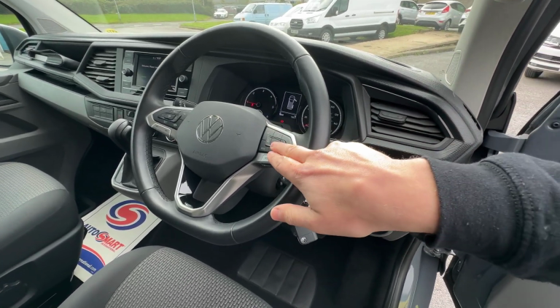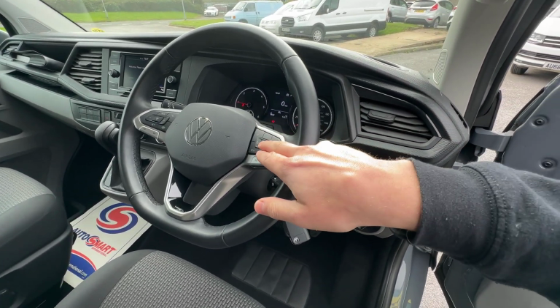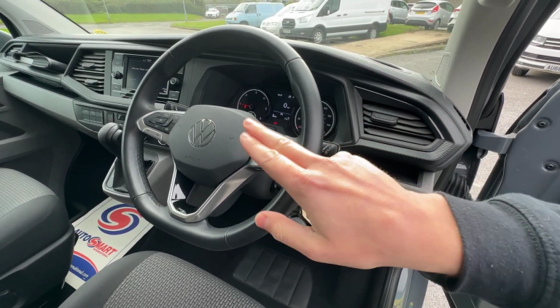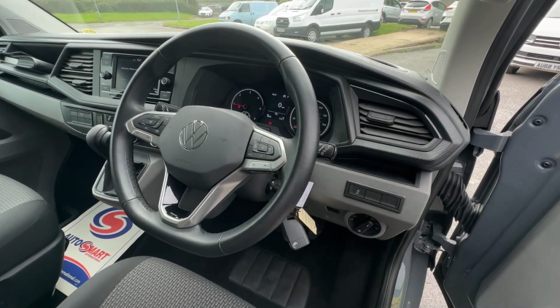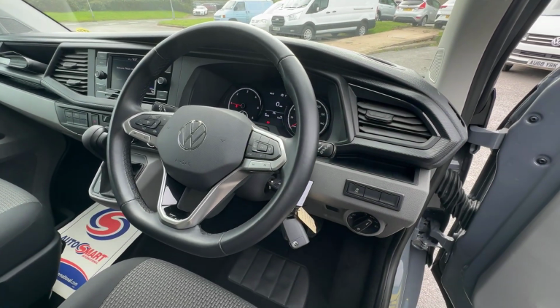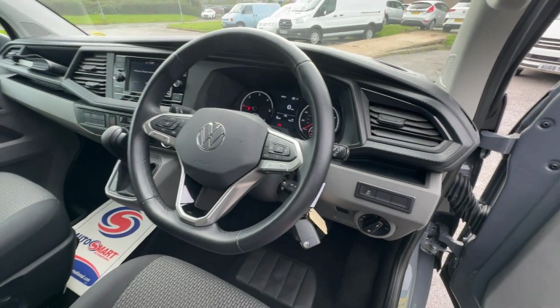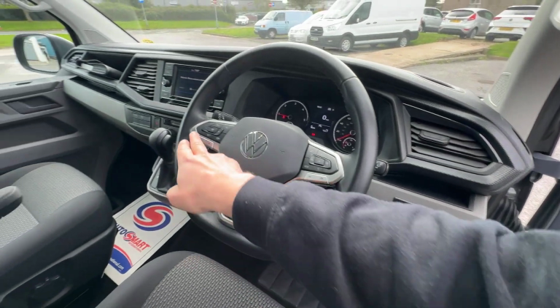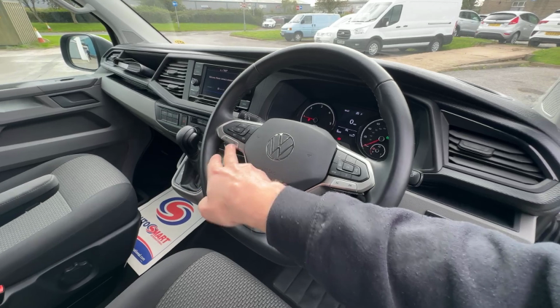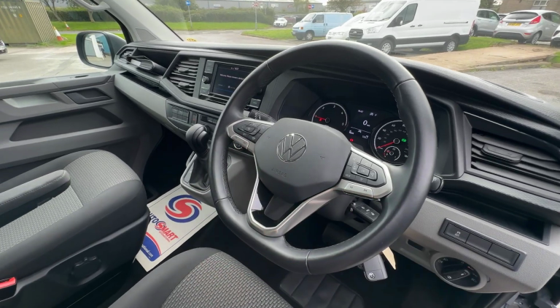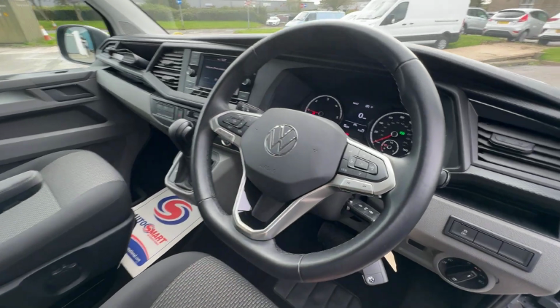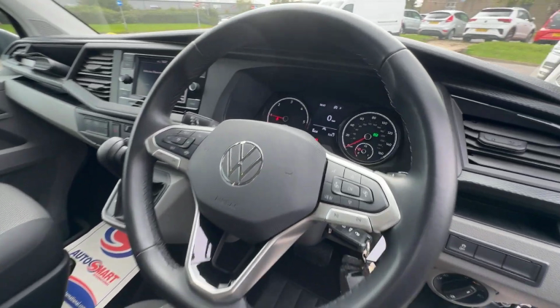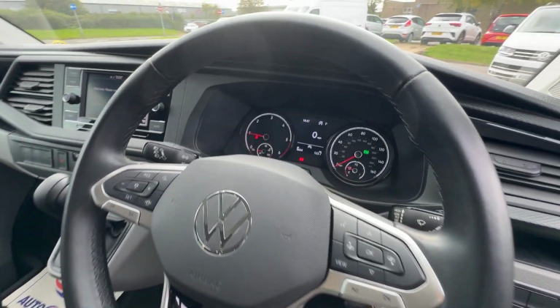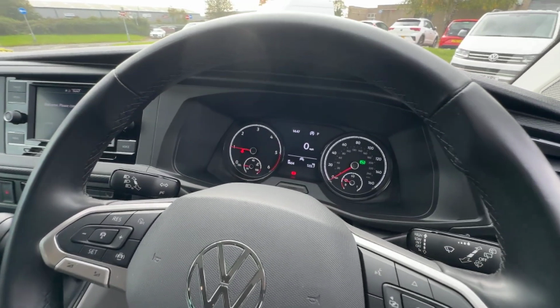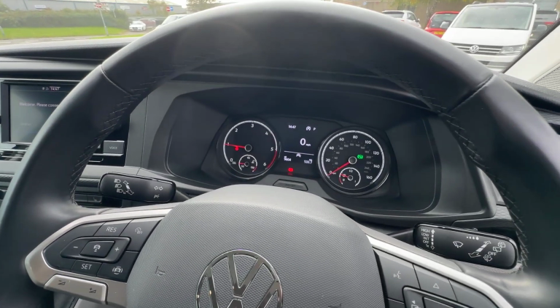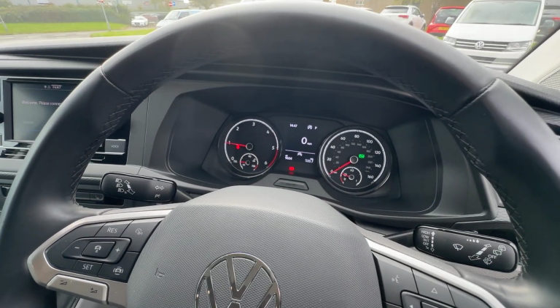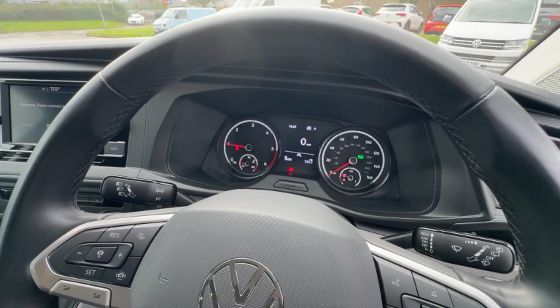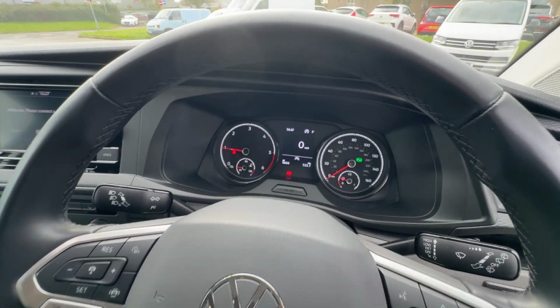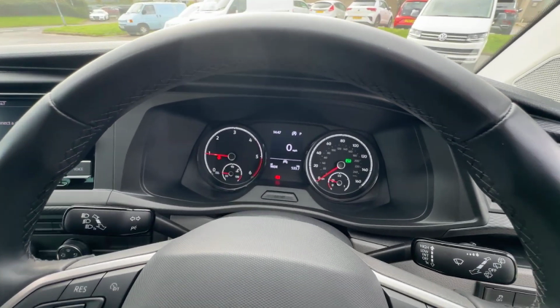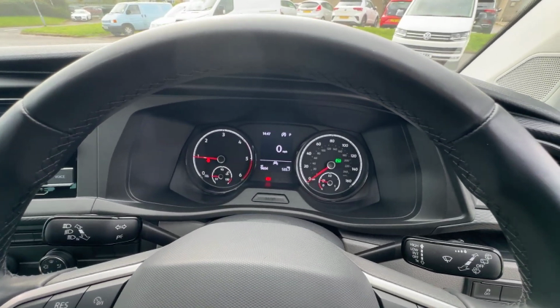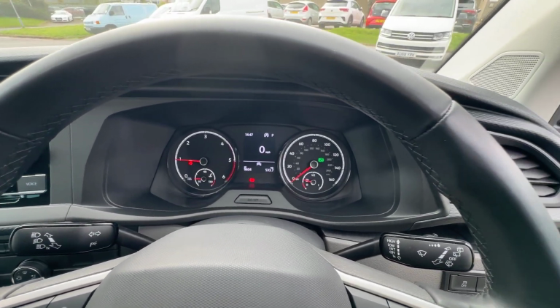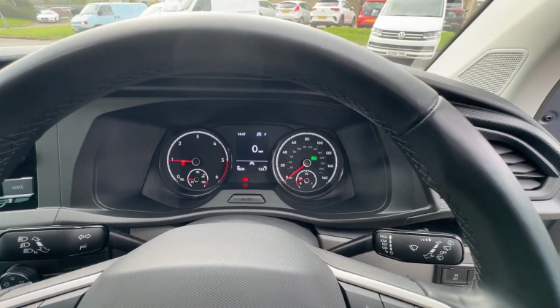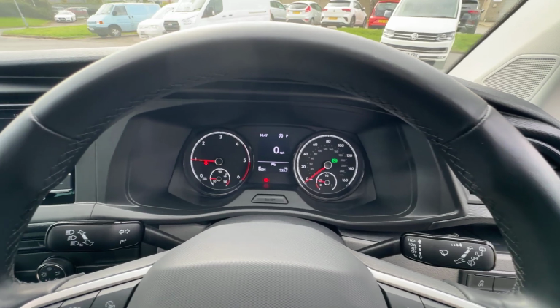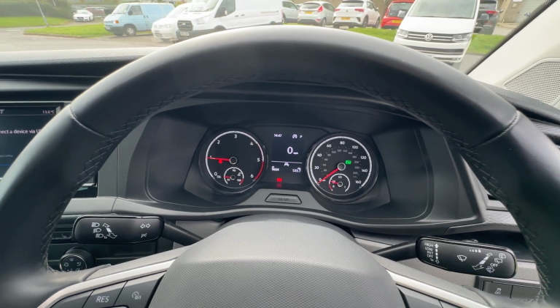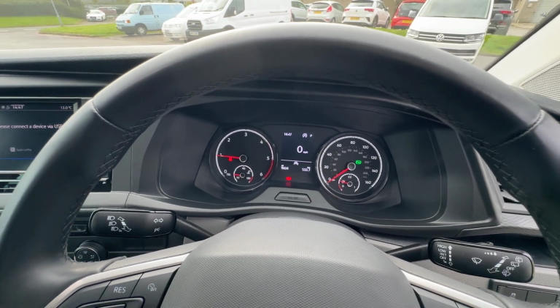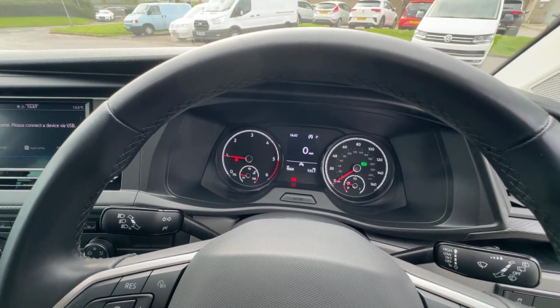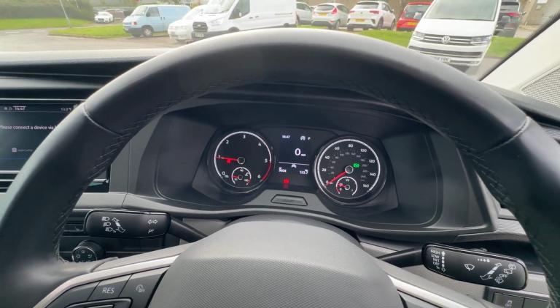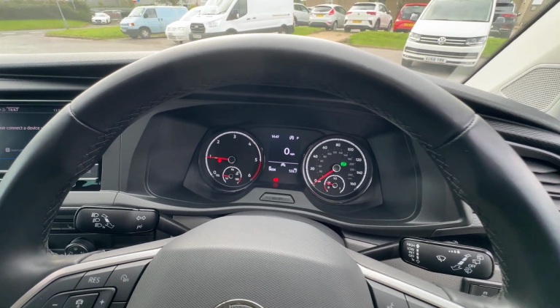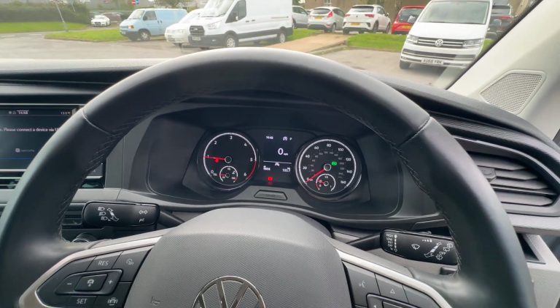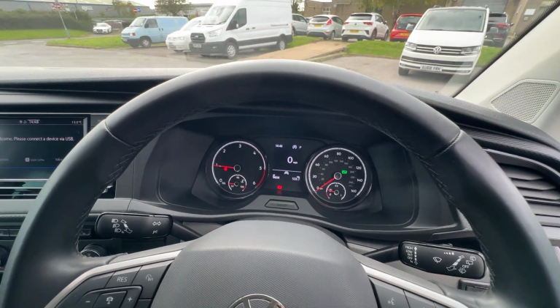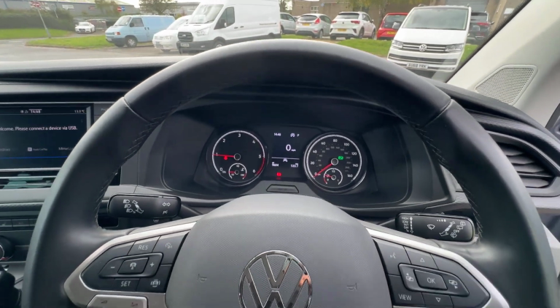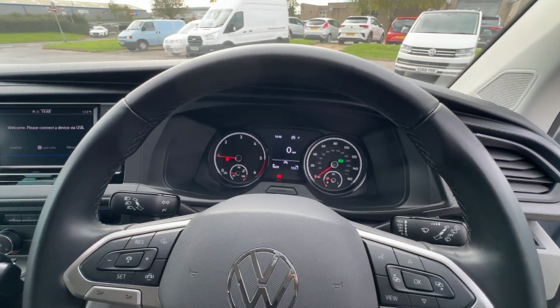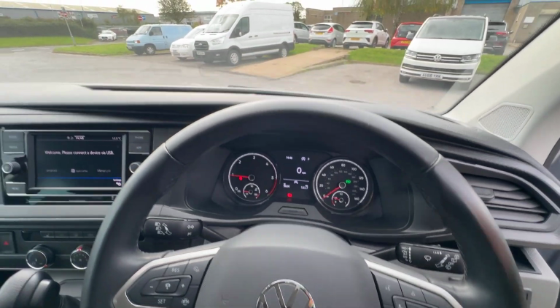On the right-hand side you've got your onboard computer controls, and the volume on the left-hand side as well. 9,604 miles recorded on this van, and you can see it's idling correctly — no warning lights or anything on the dashboard.